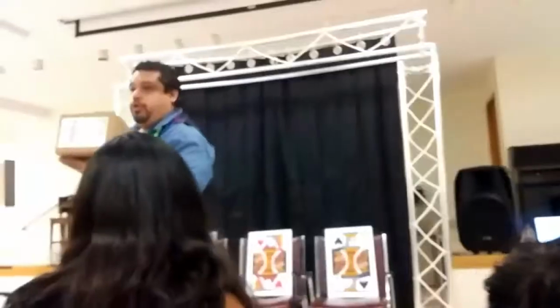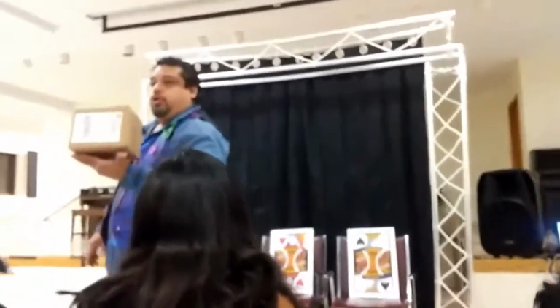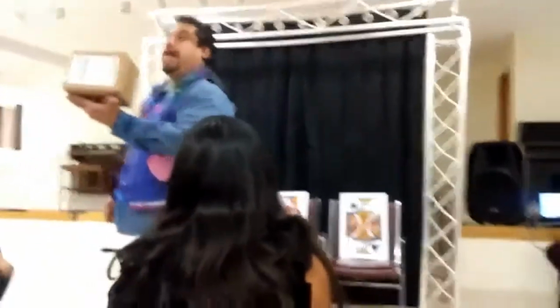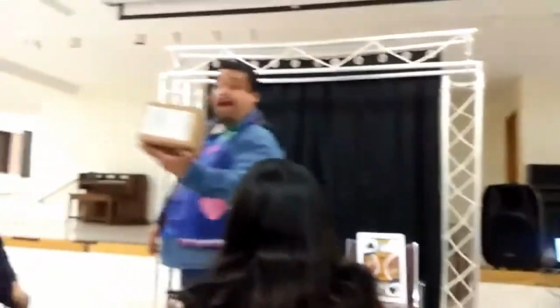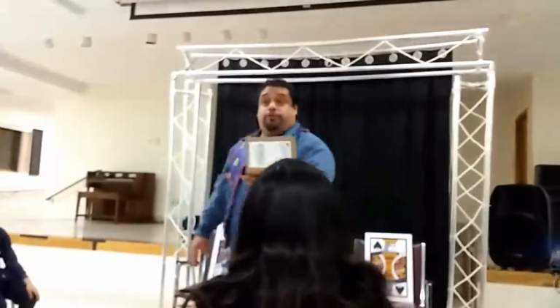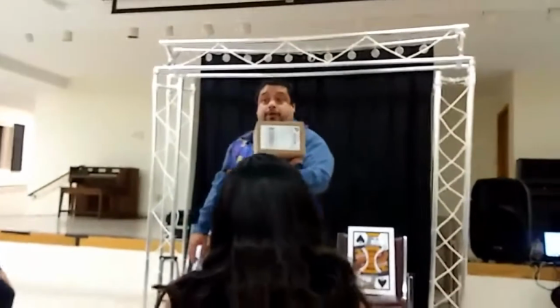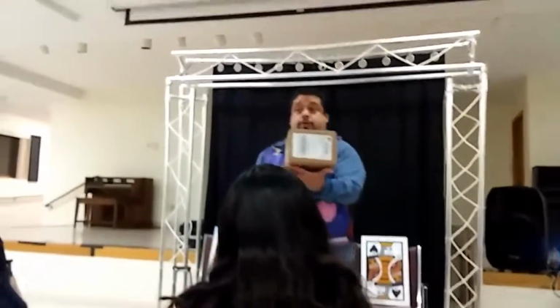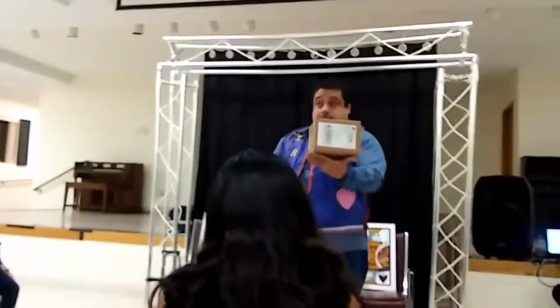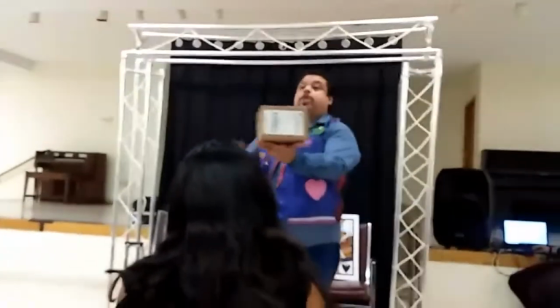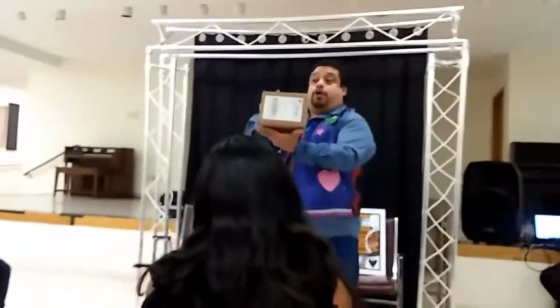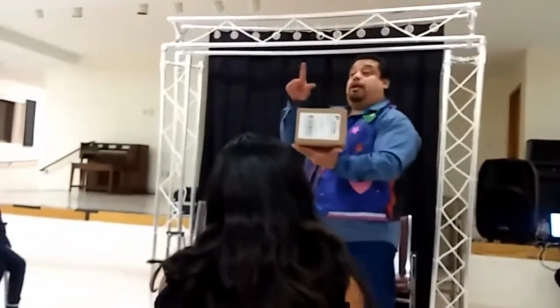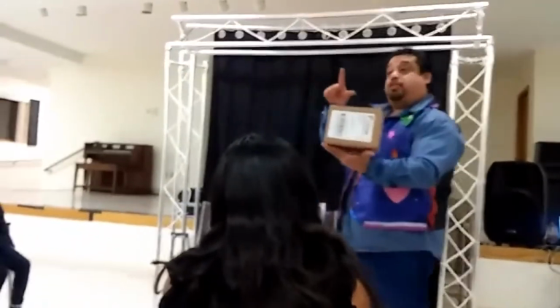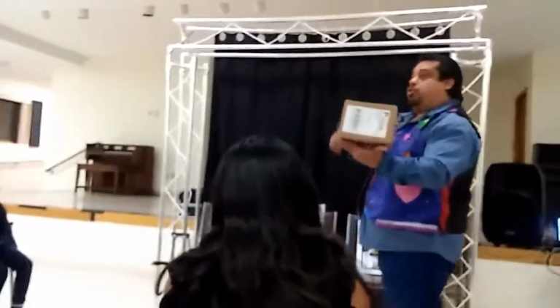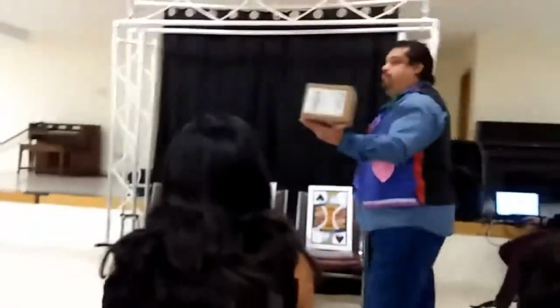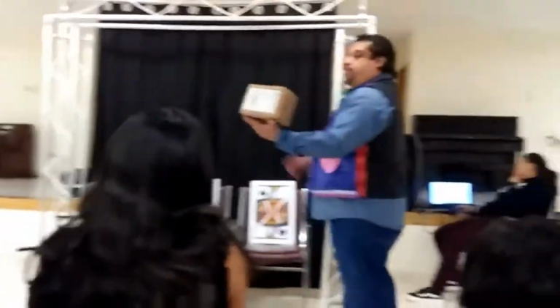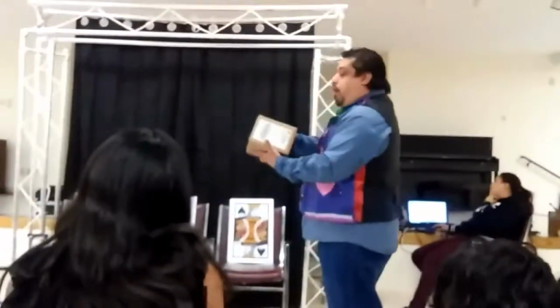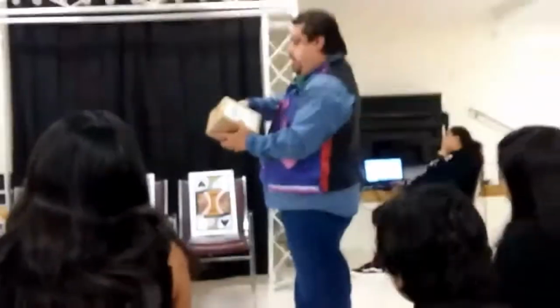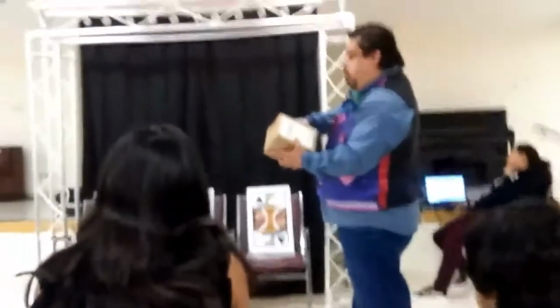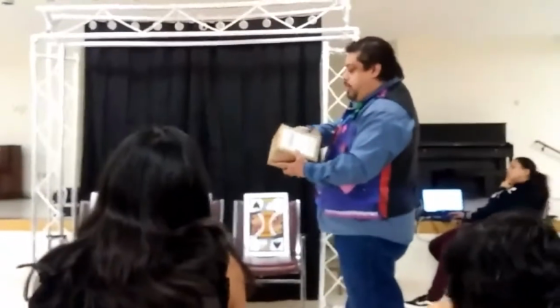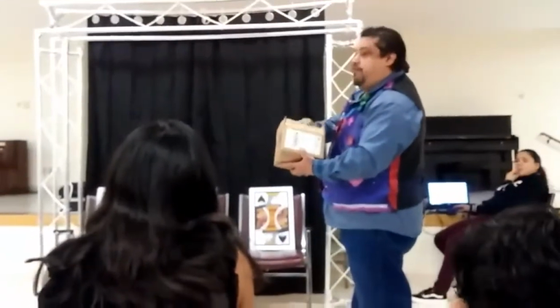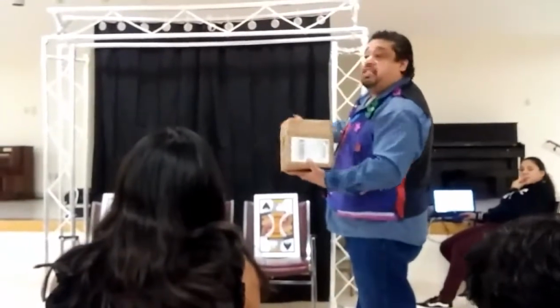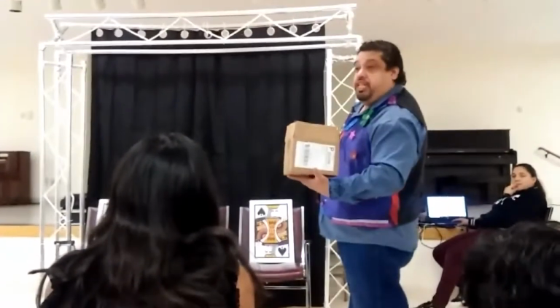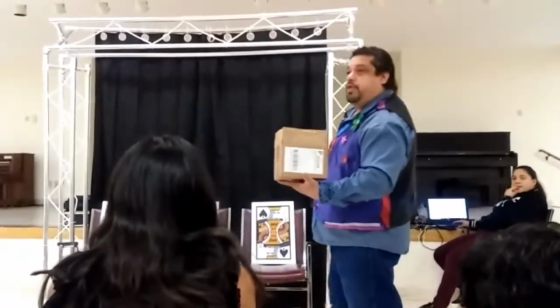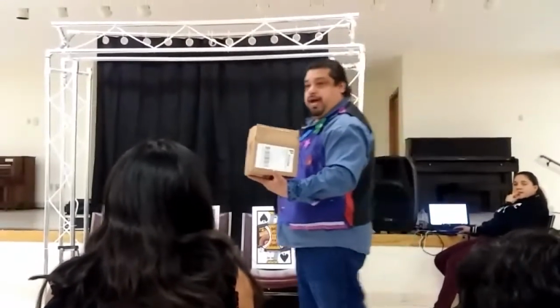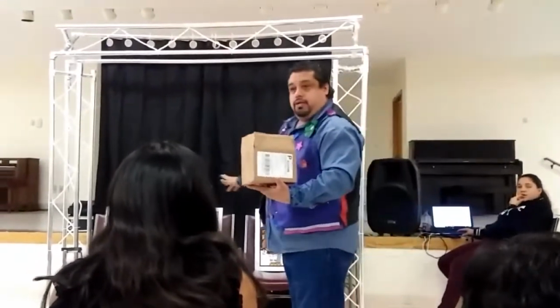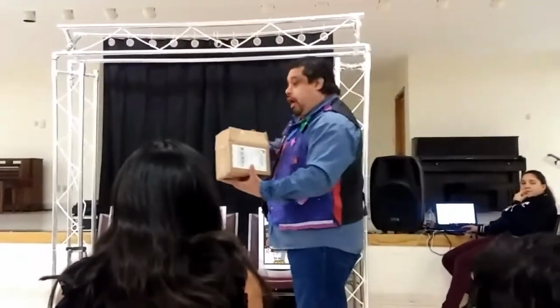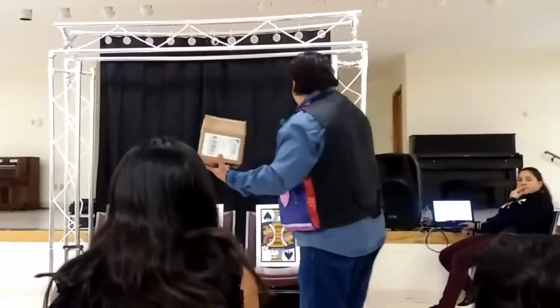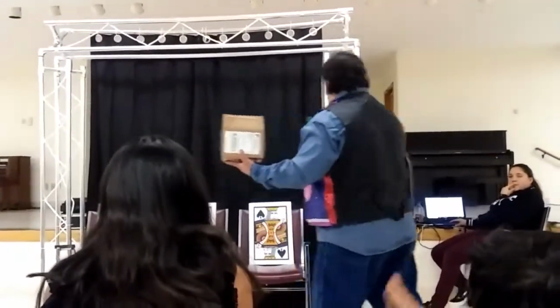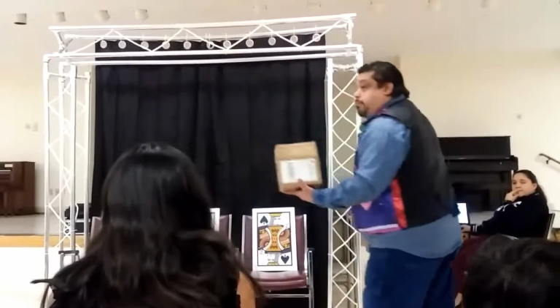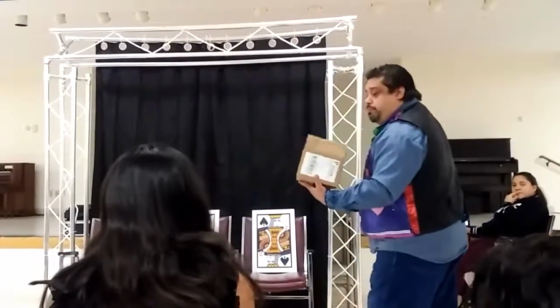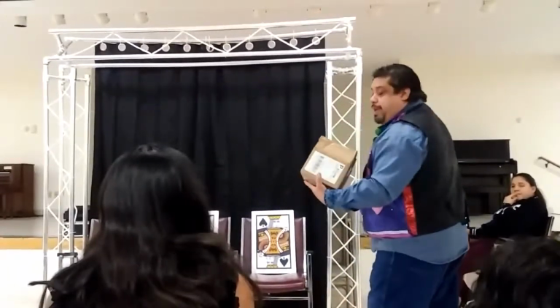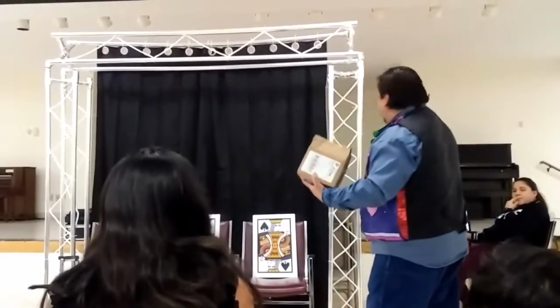Do you guys want to practice it with me? Yeah! I'm going to show you how this magic trick works, okay? First of all, I'm going to open it. I already got the CD in there, all right? So I want you guys to make for the magic trick.